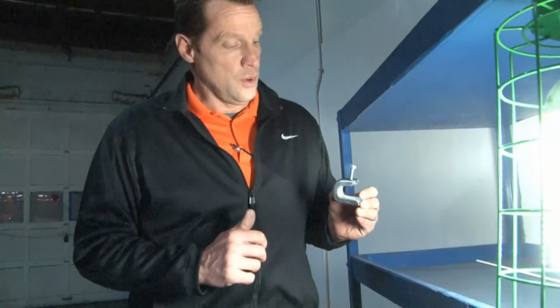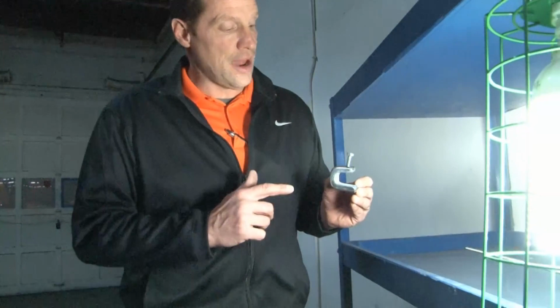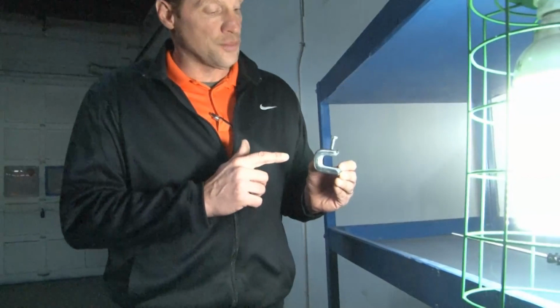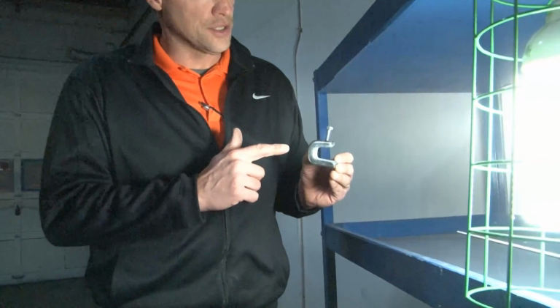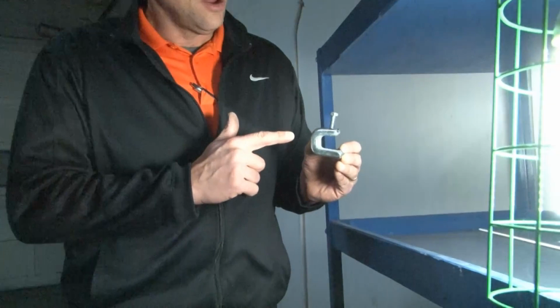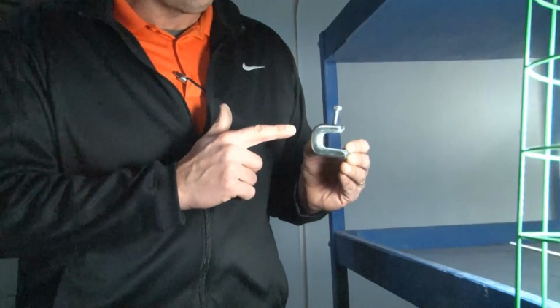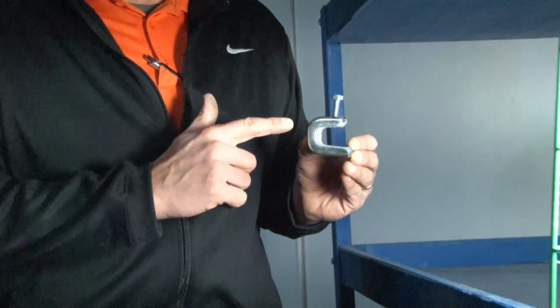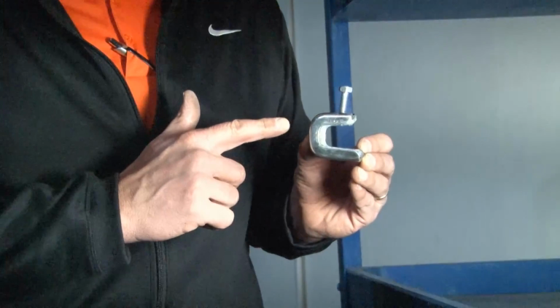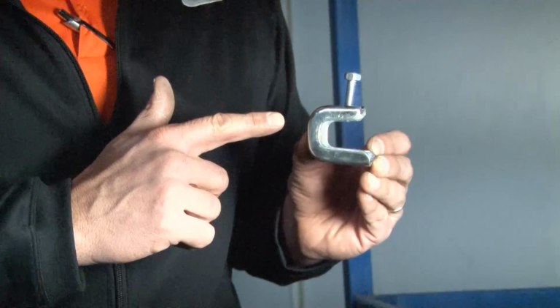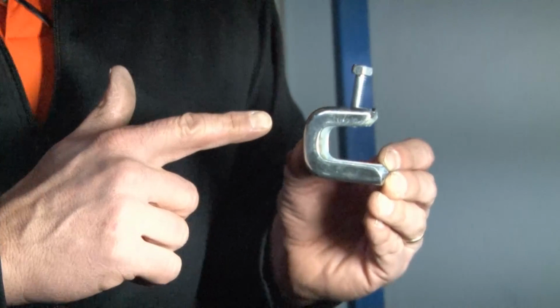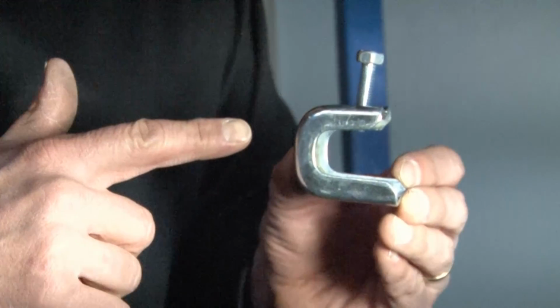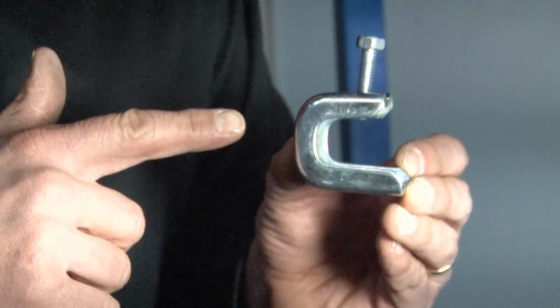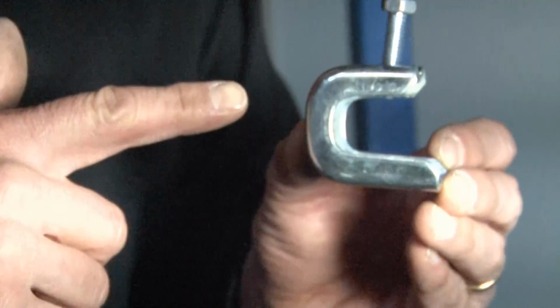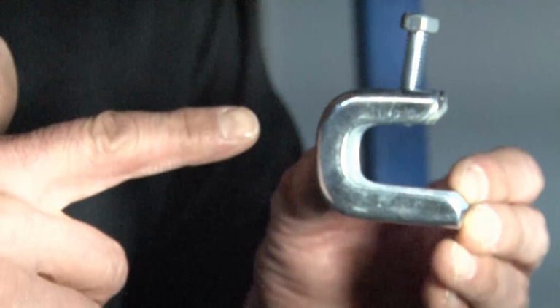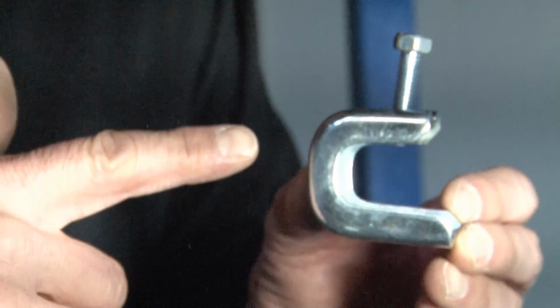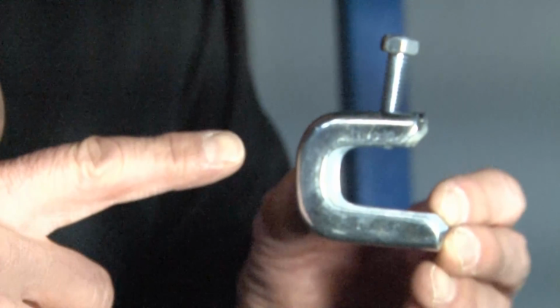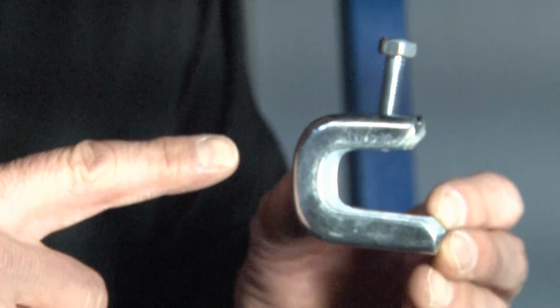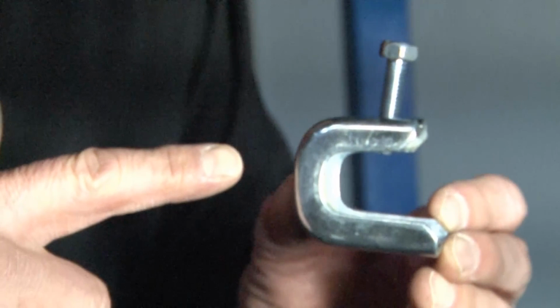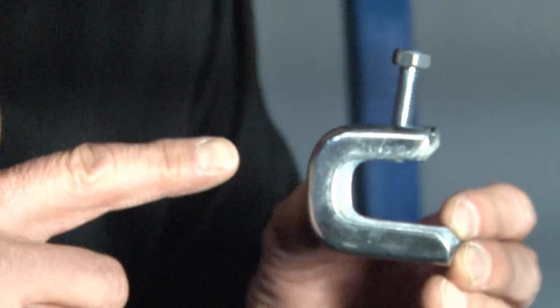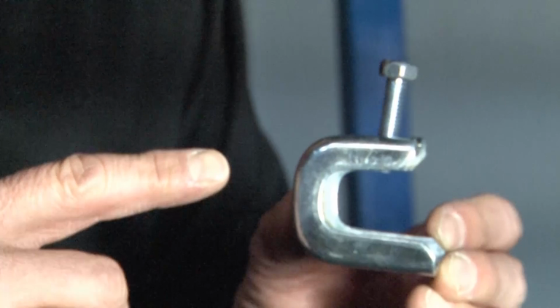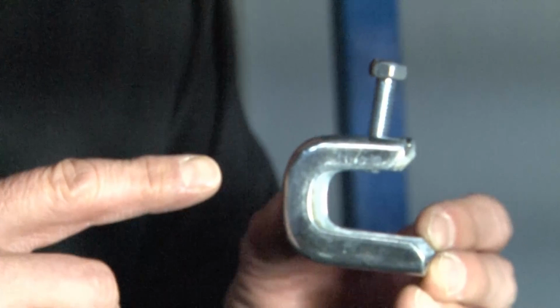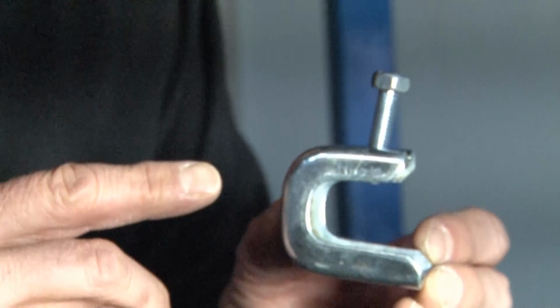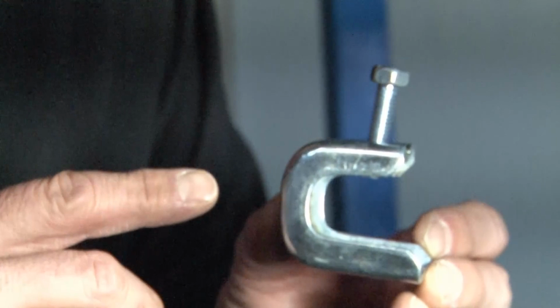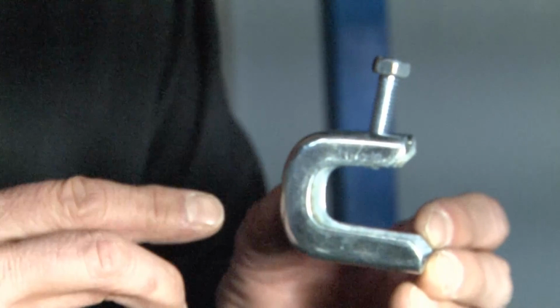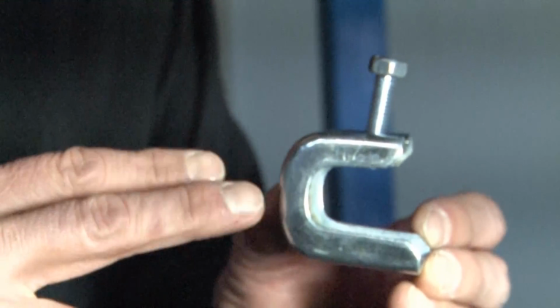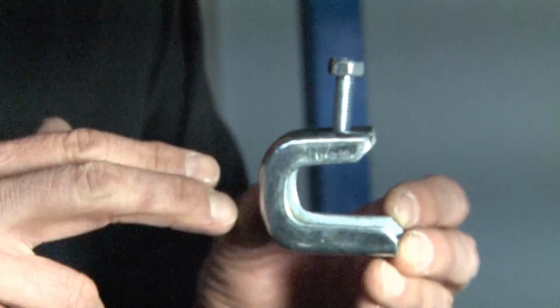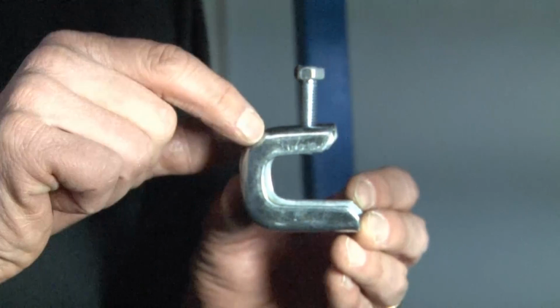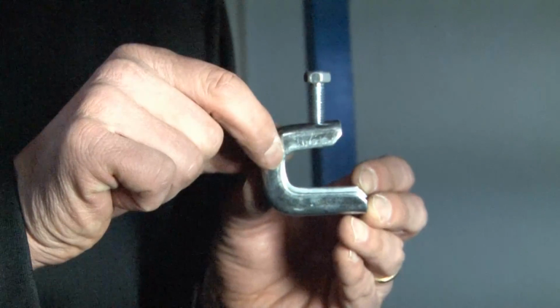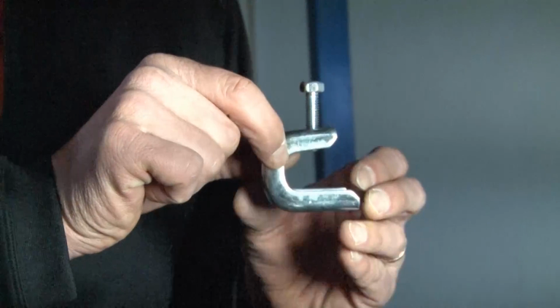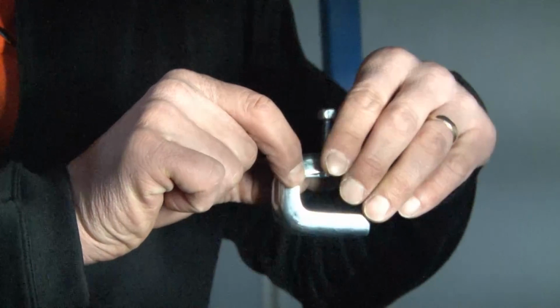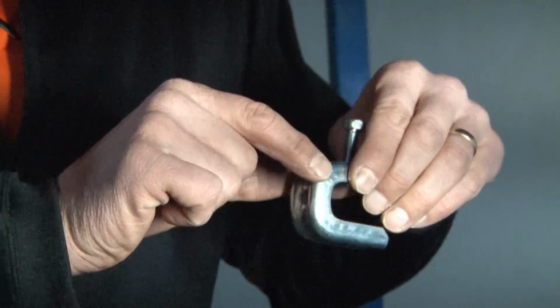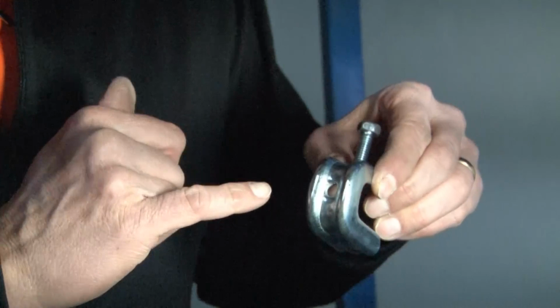We manufacture these products for metric thread M6 fasteners, for 10-24 threaded fasteners, for quarter-twenty threaded fasteners, and for three-eighths inch threaded fasteners.